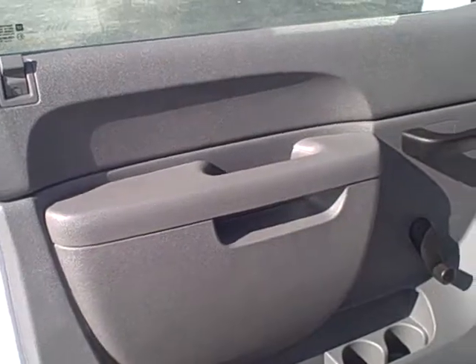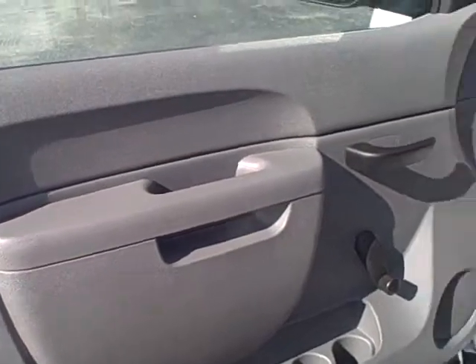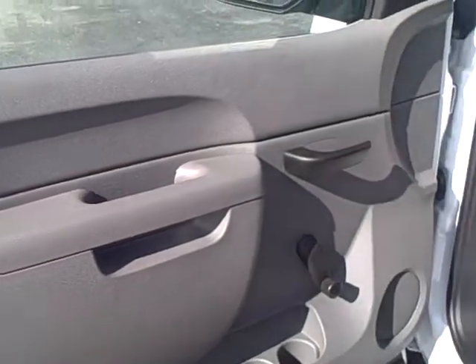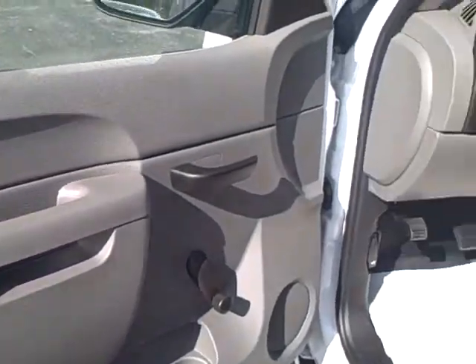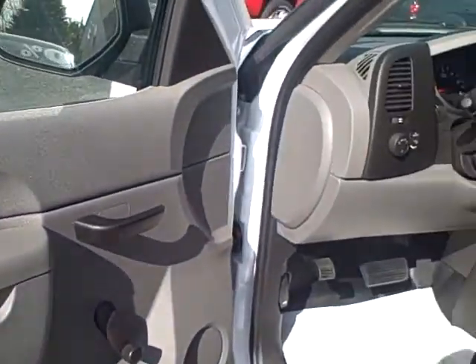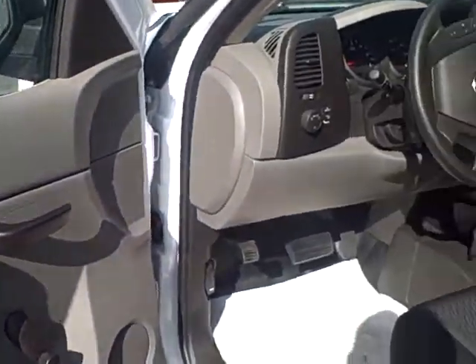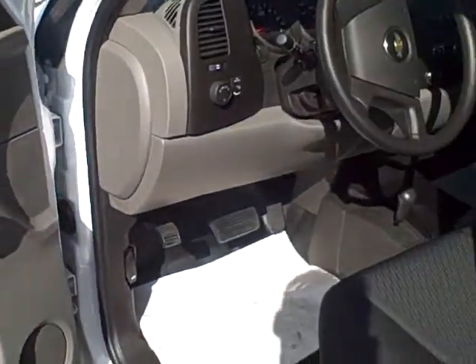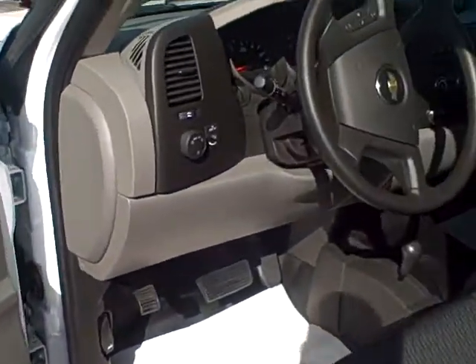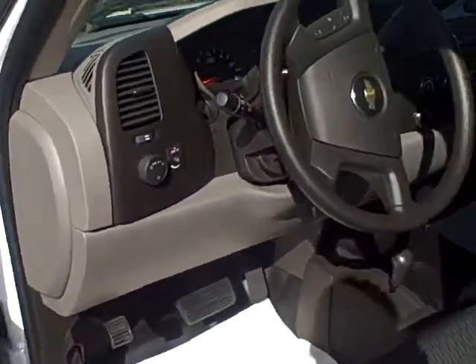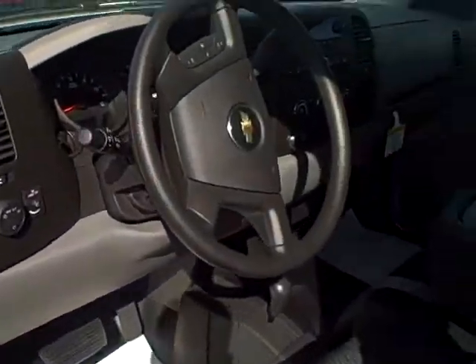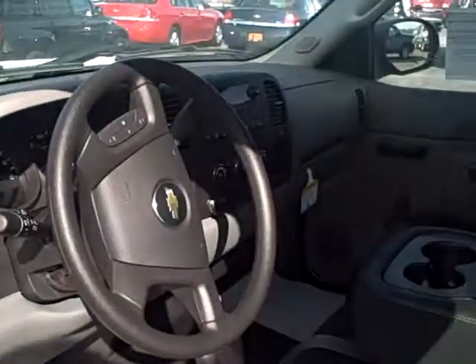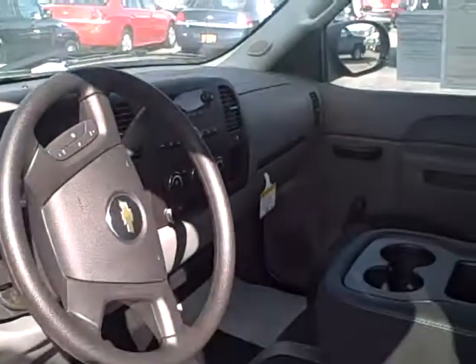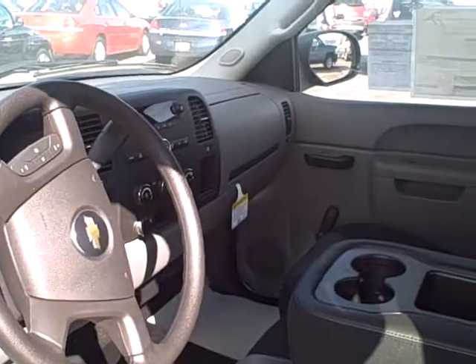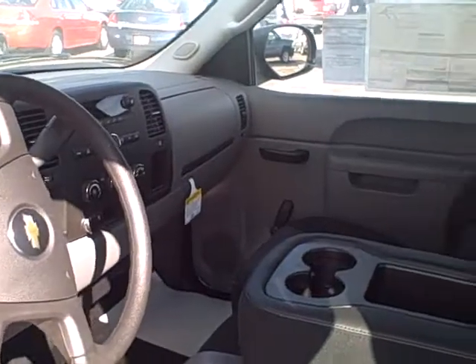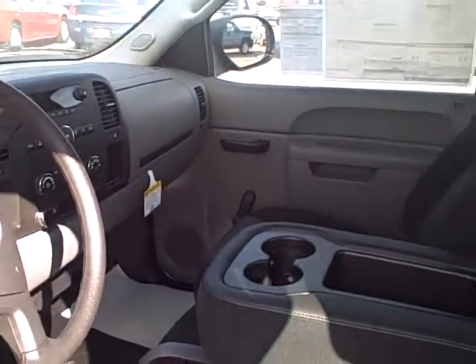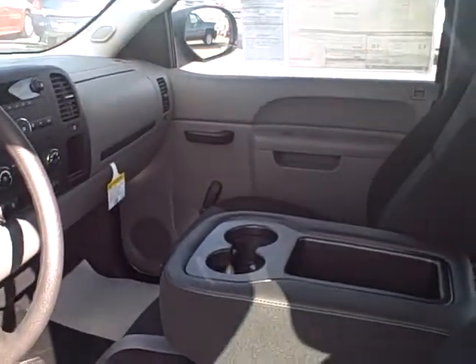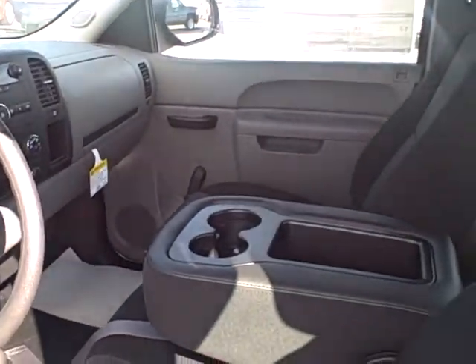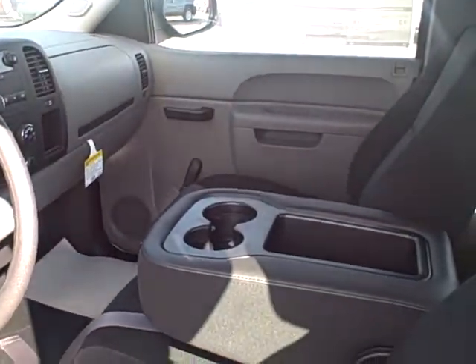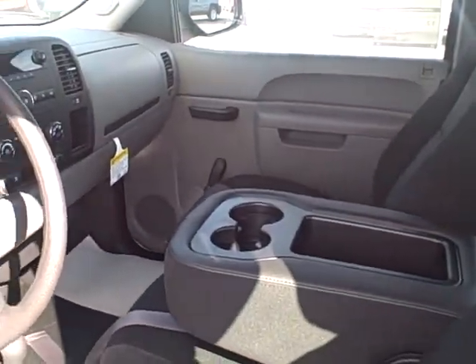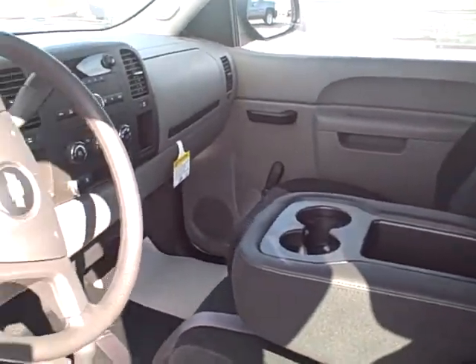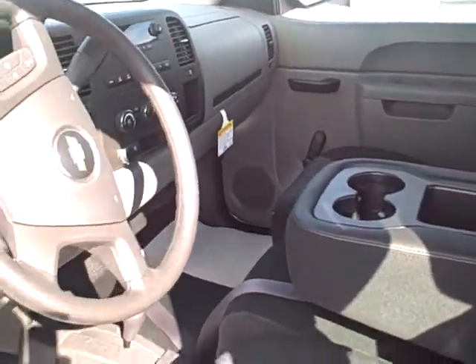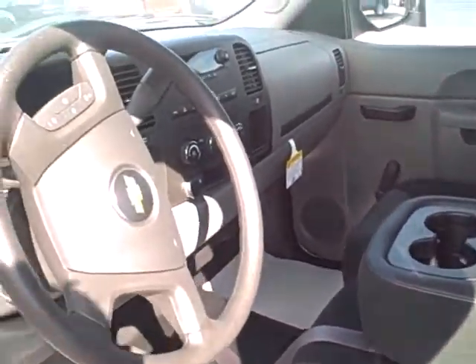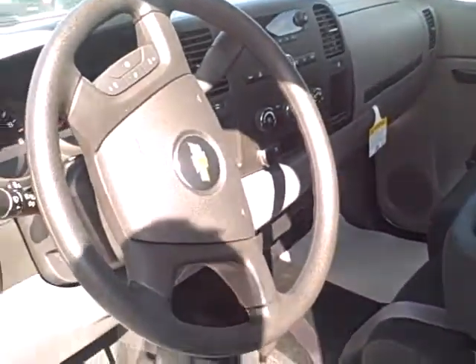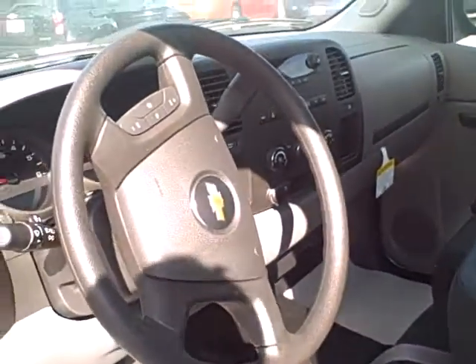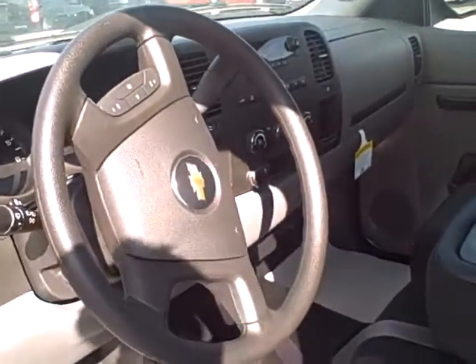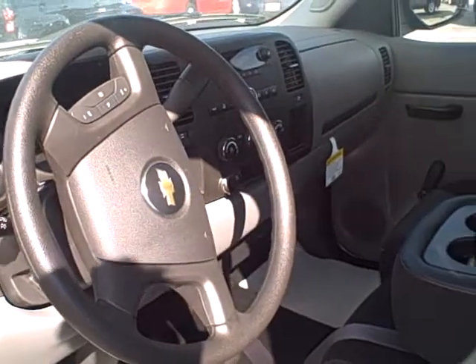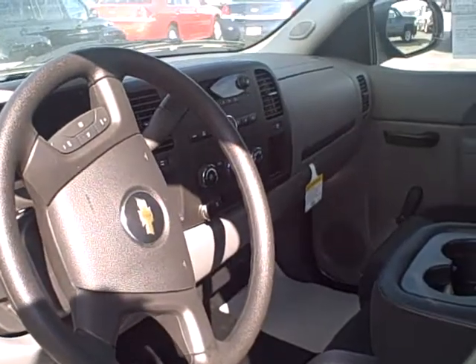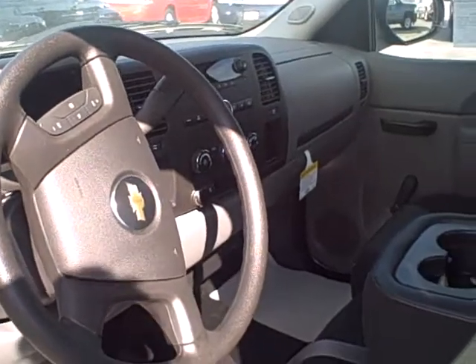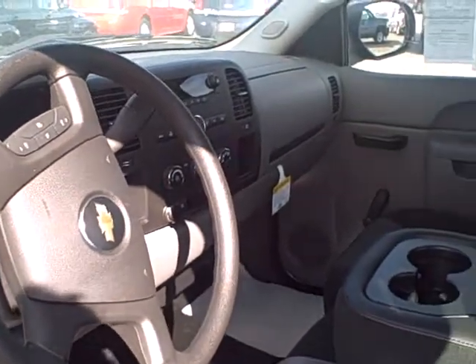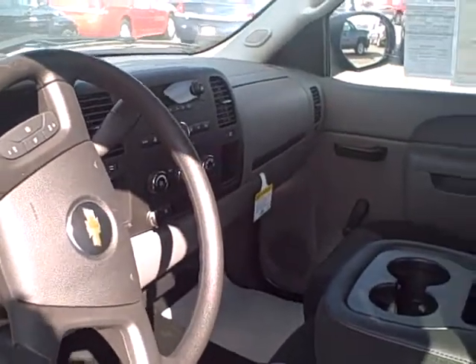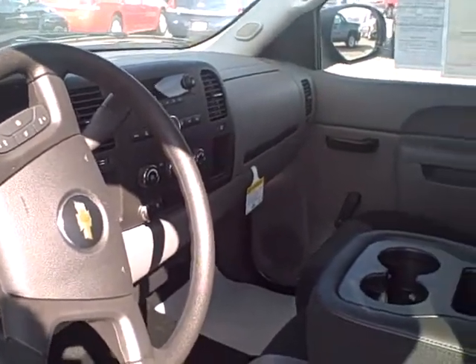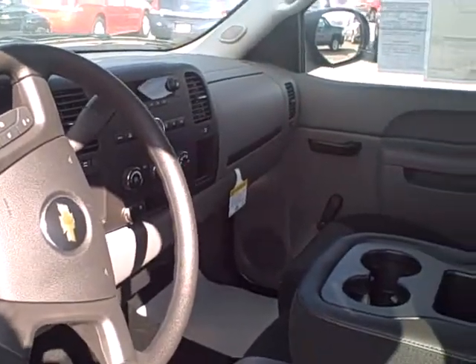It does have crank windows and manual door locks. 60-40 split bench seat. It does have cruise control, tilt wheel, AM/FM radio, and AC.